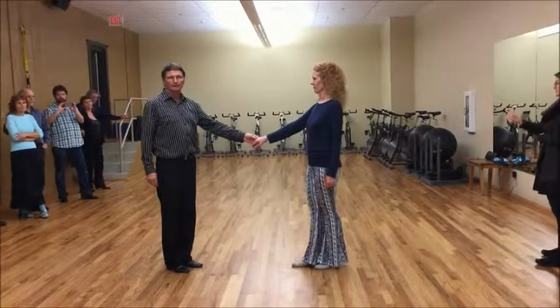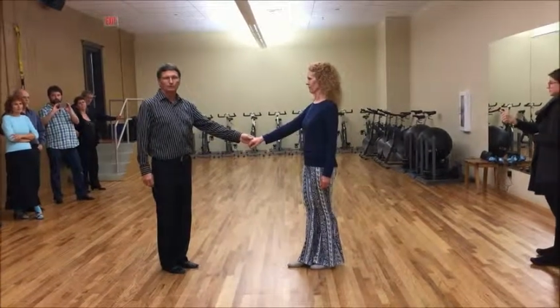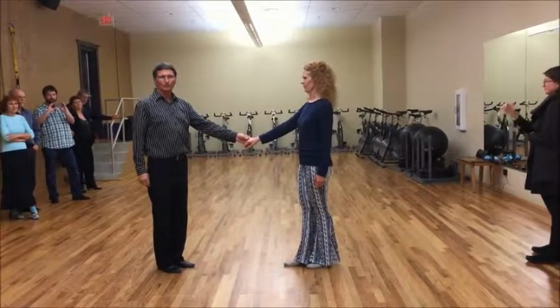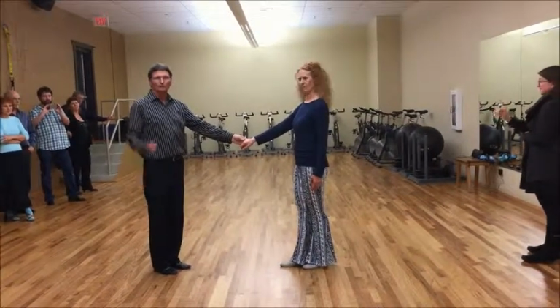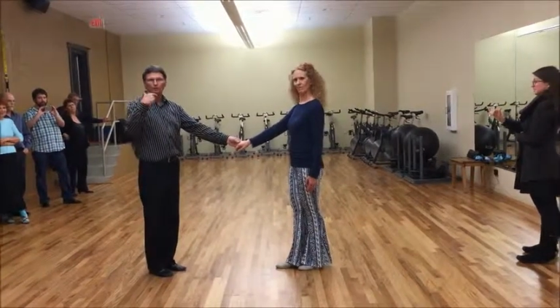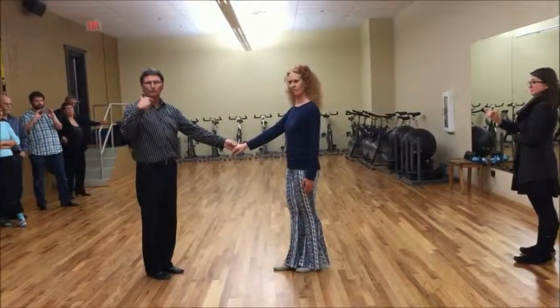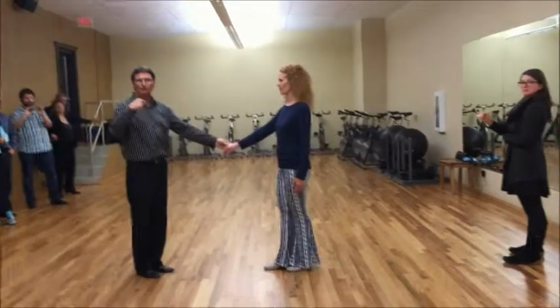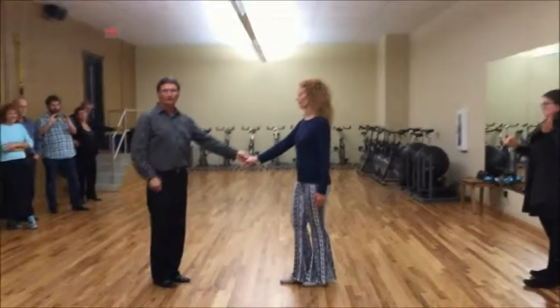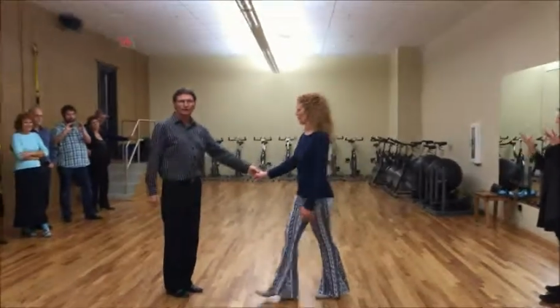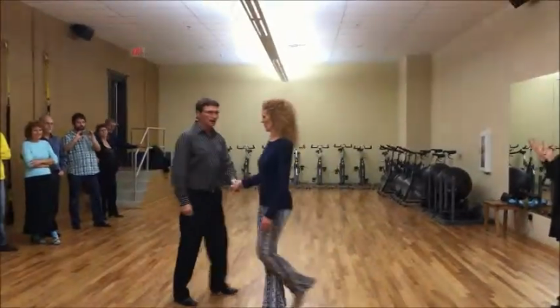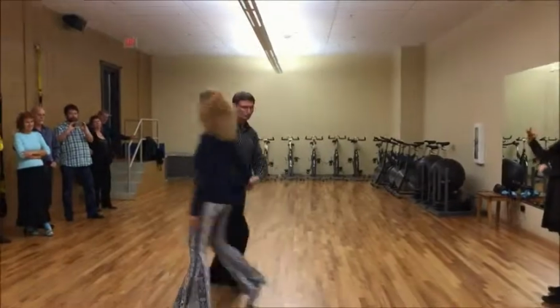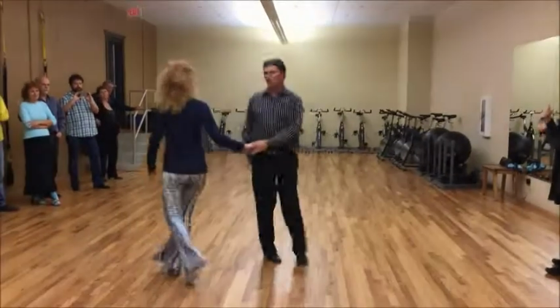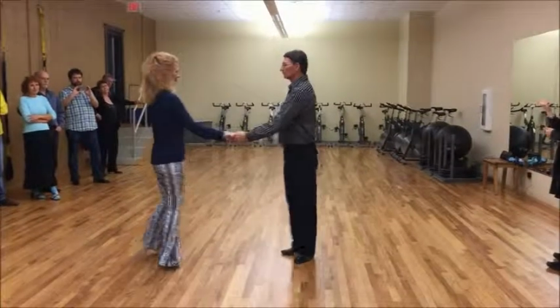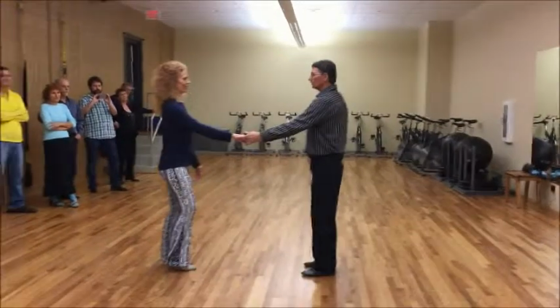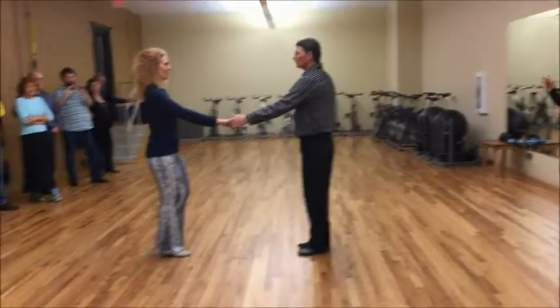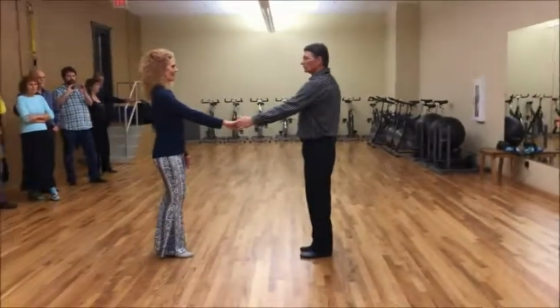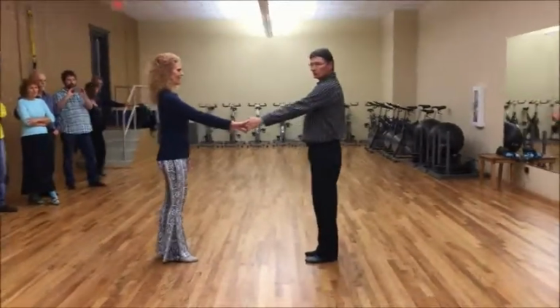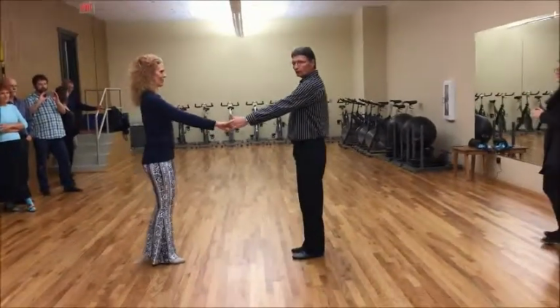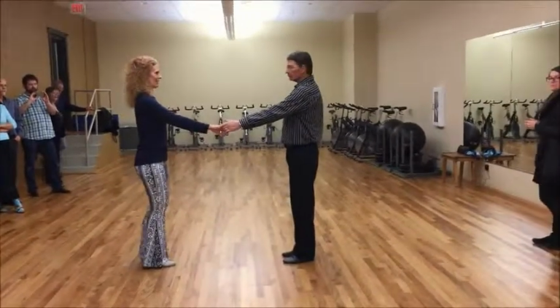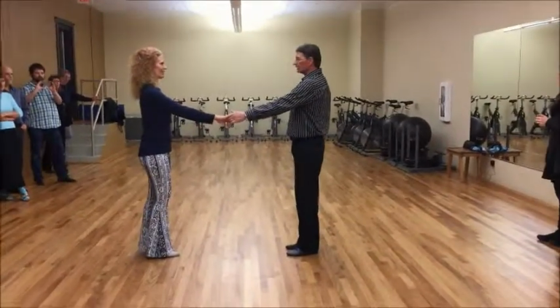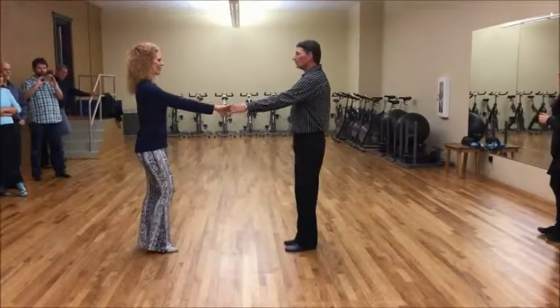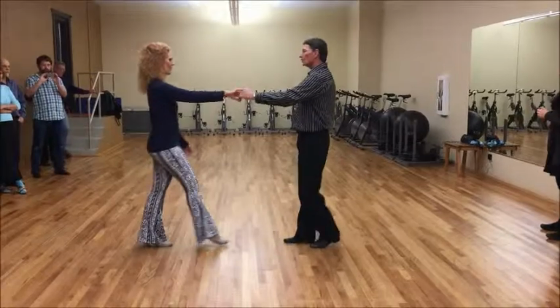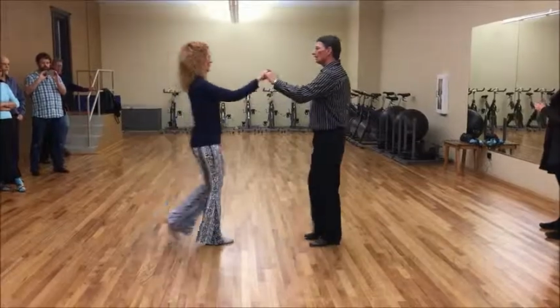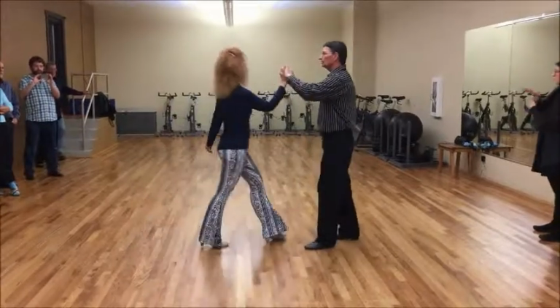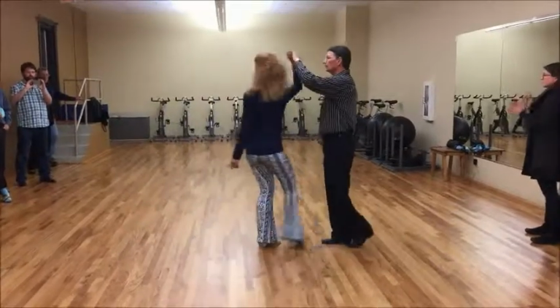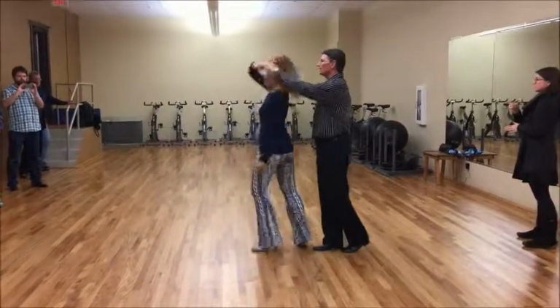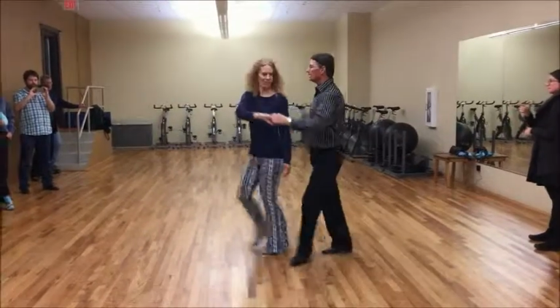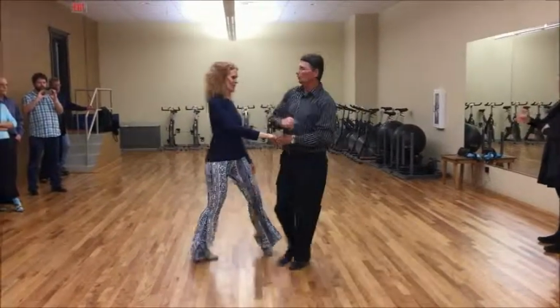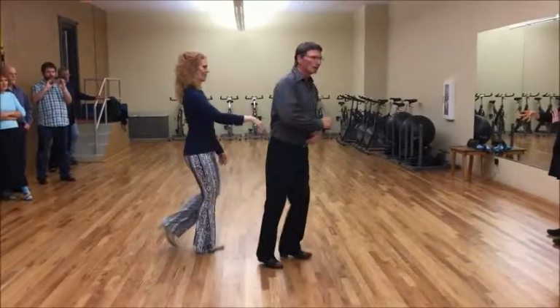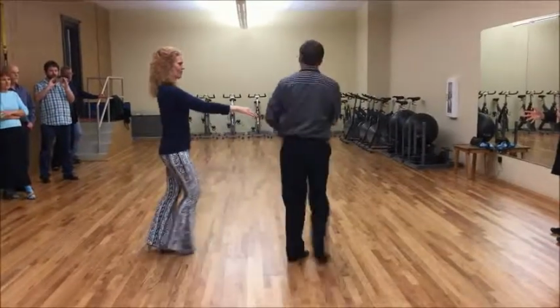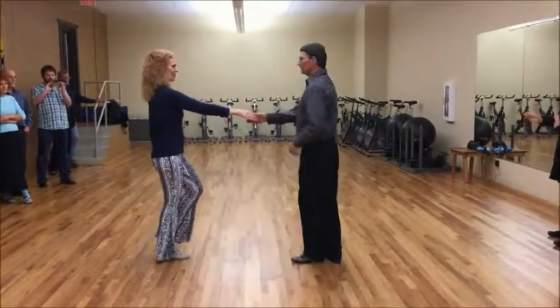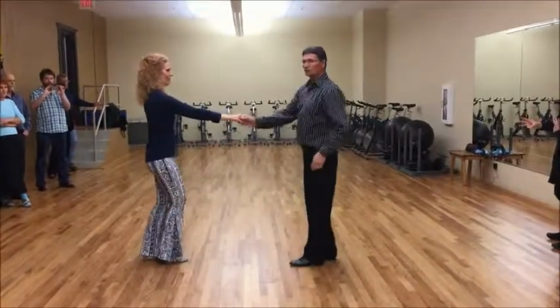So that's from that direction. If you want to do it from the other side, I'll just change this way. Okay, so we'll just go through the whole thing. Sugar push with an inside roll — one, two, three, and four, five, and six.